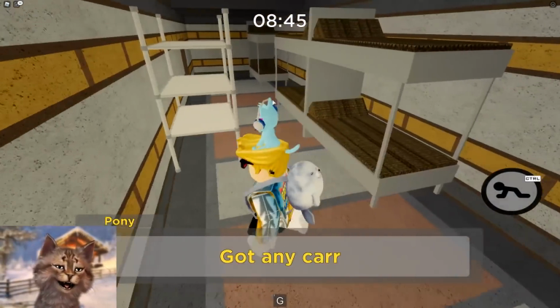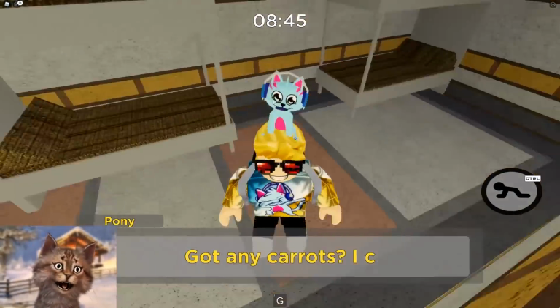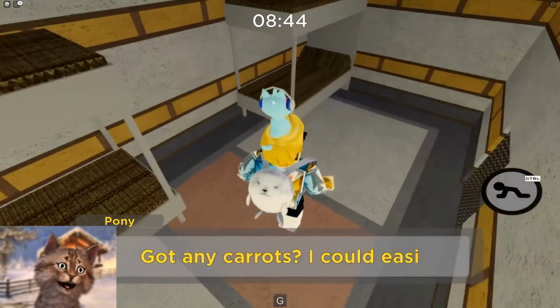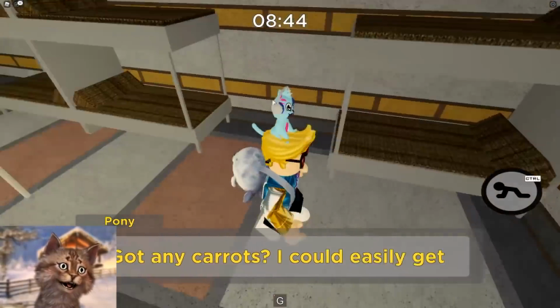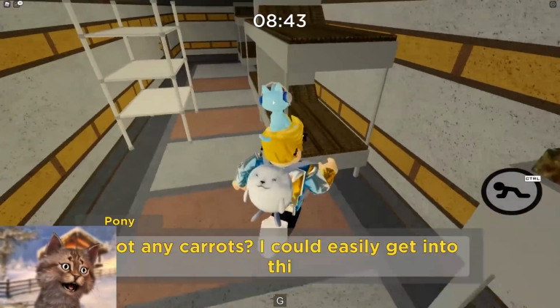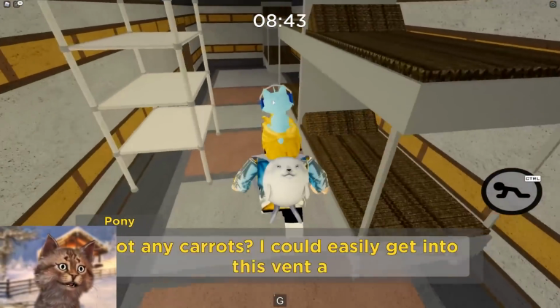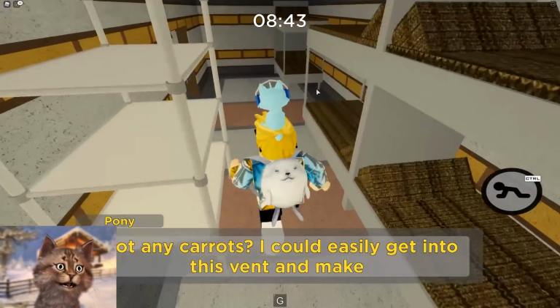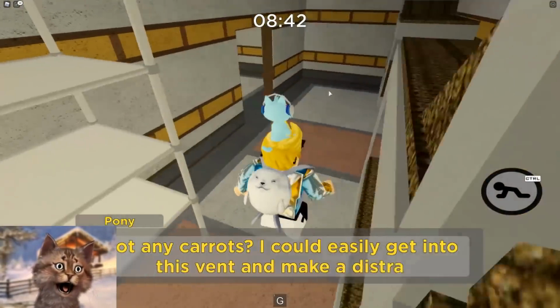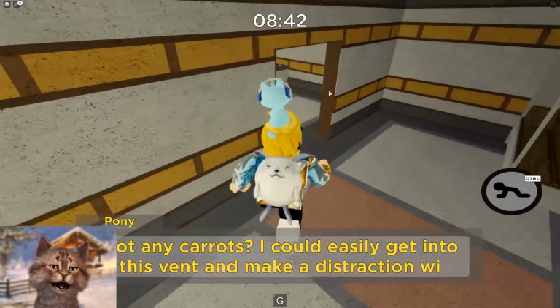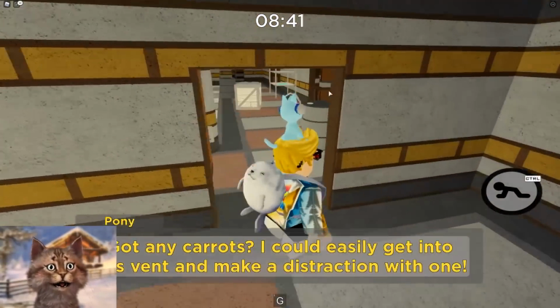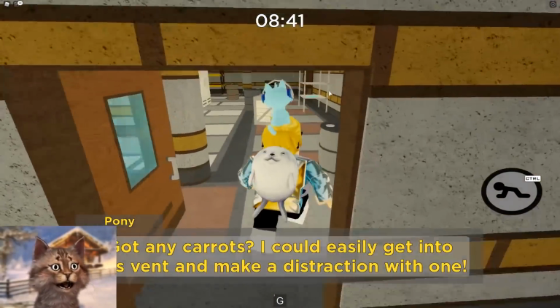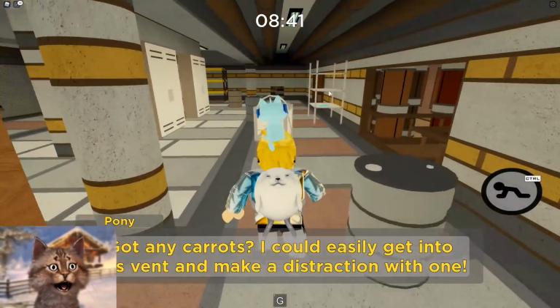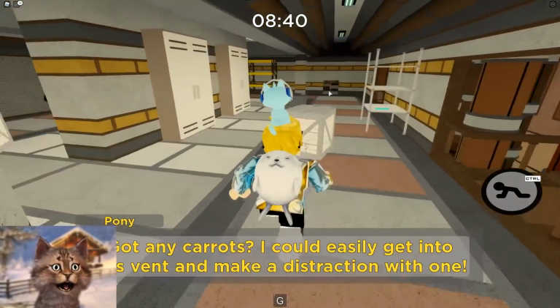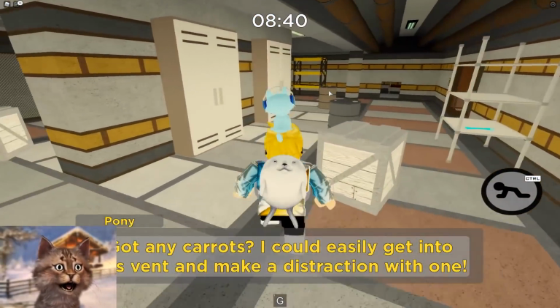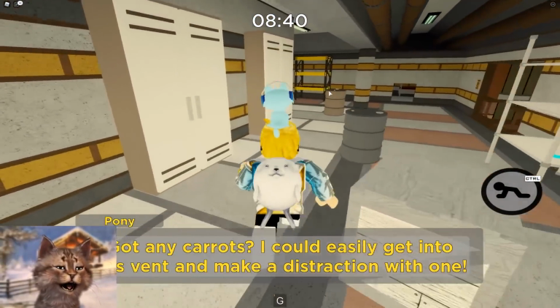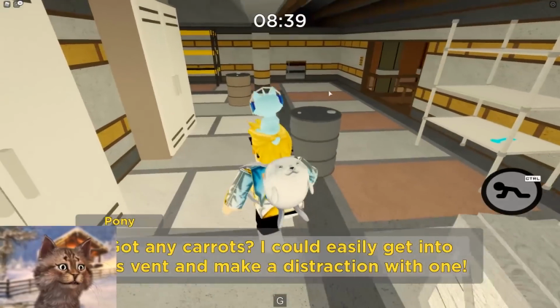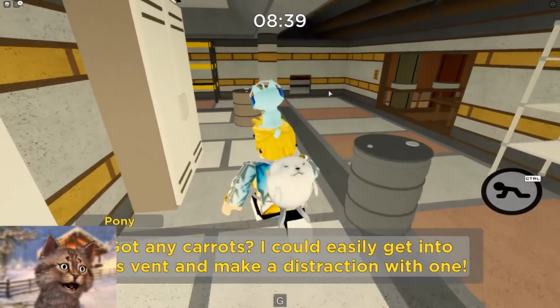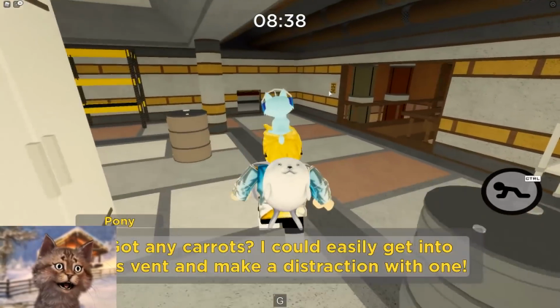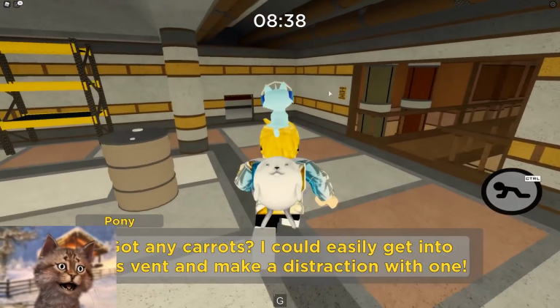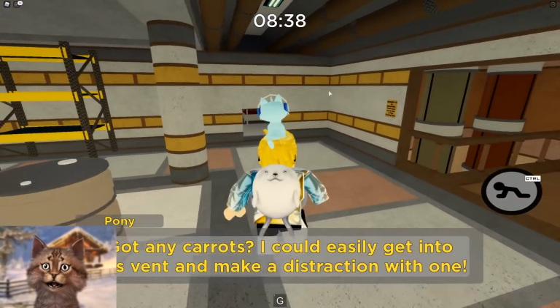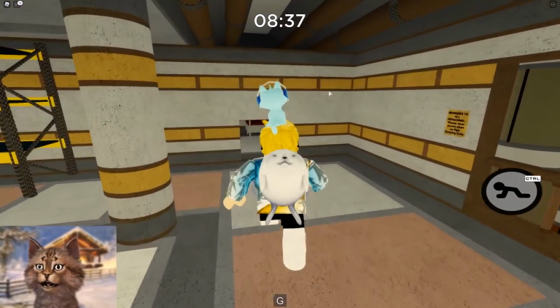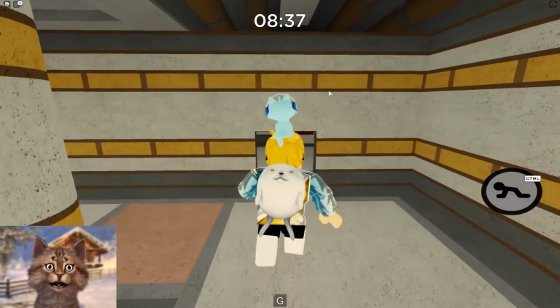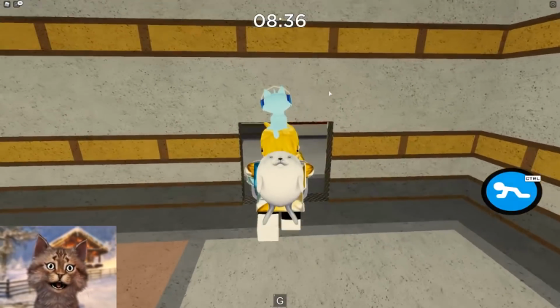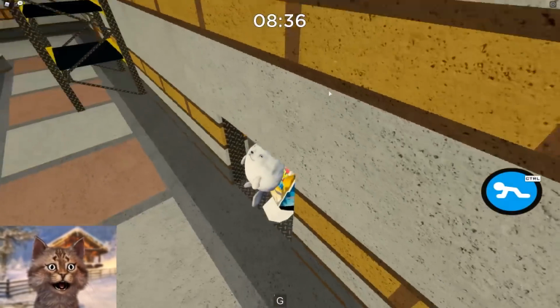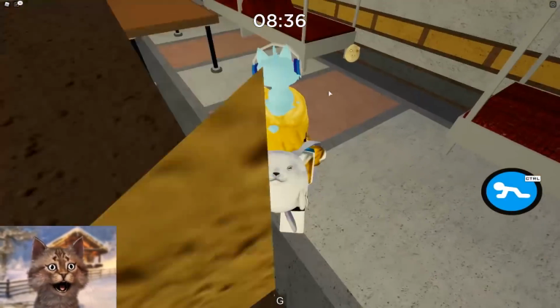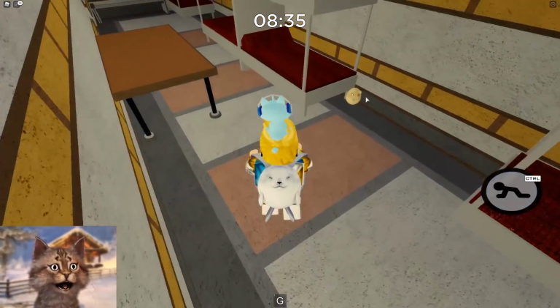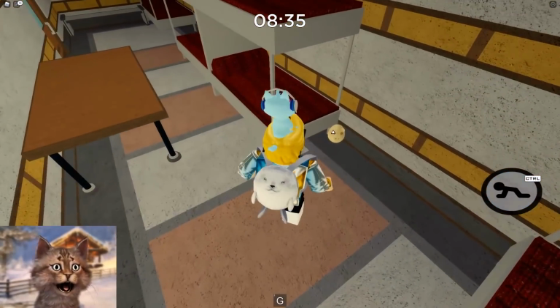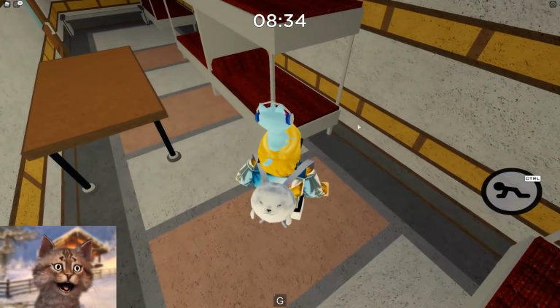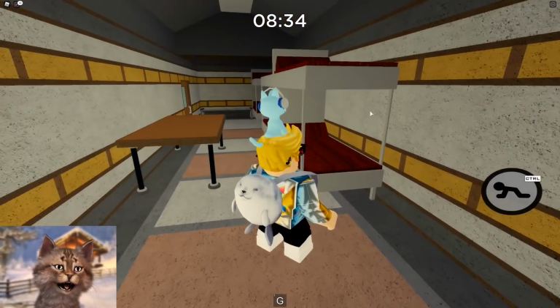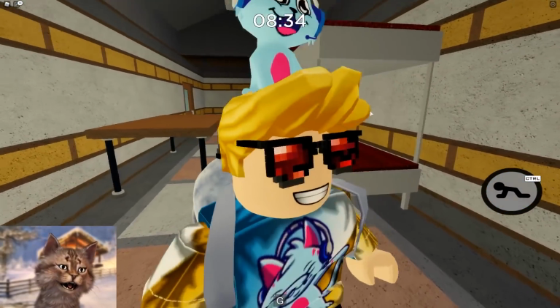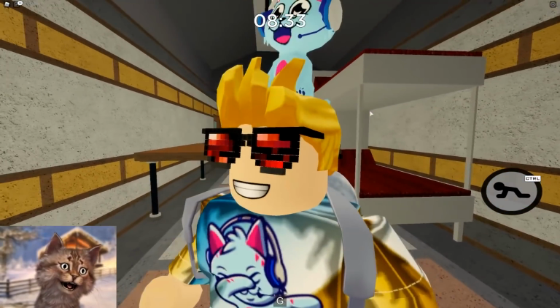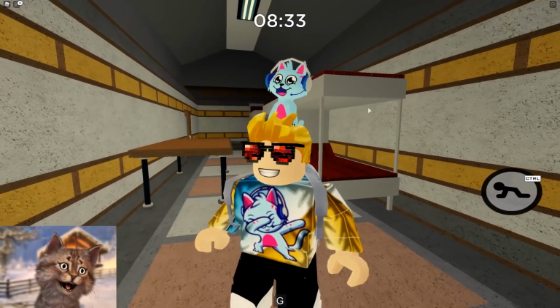Head inside here and you want to look for an egg in one of these rooms. It's not this room — it might be in this one right here. Is it in this one? Yes, right there. So we got the second one.